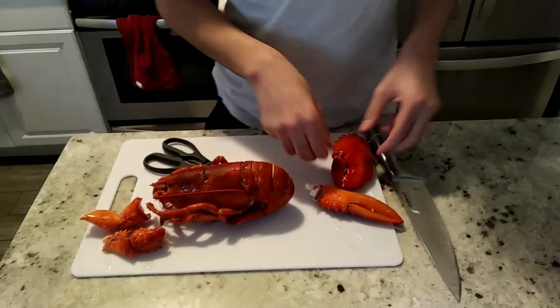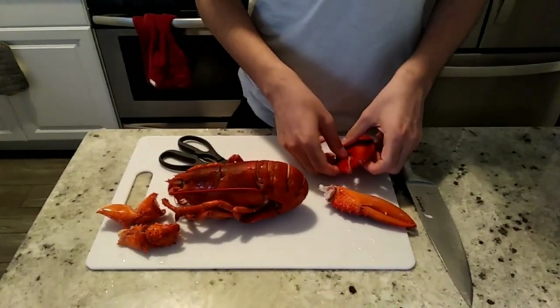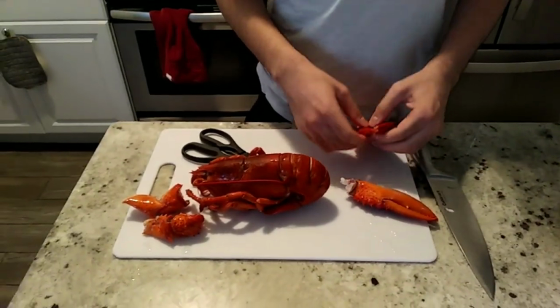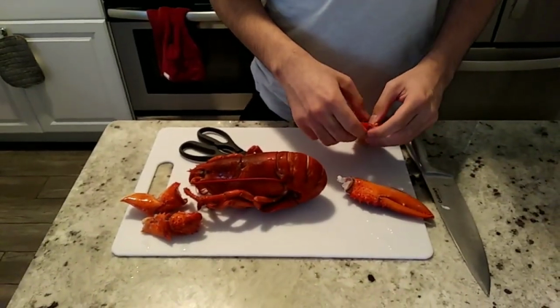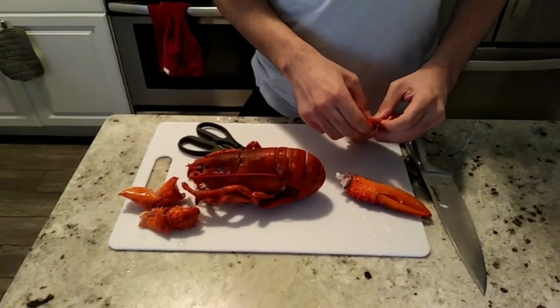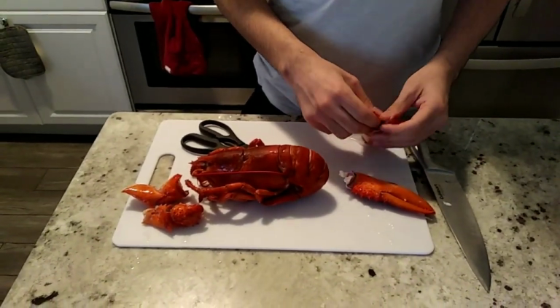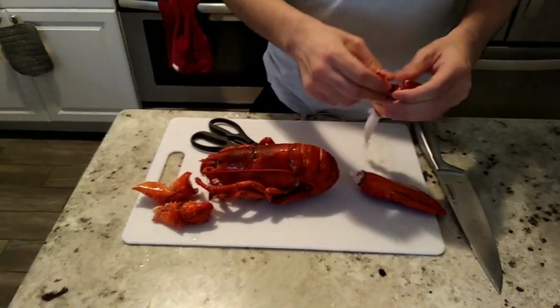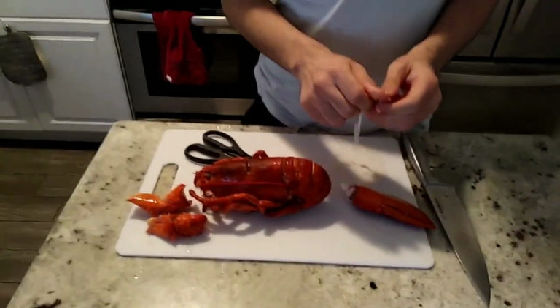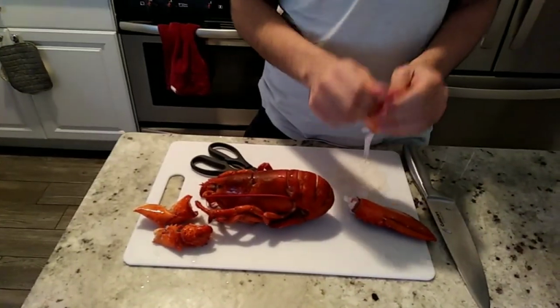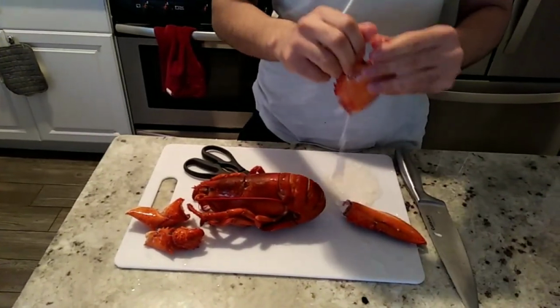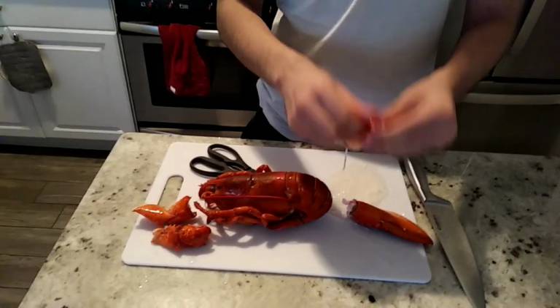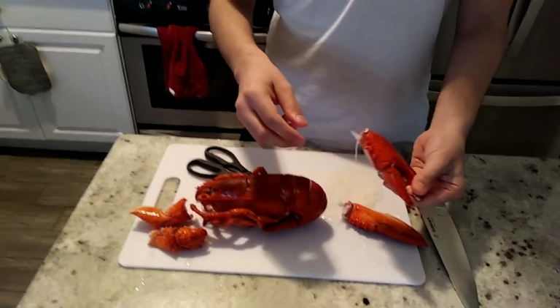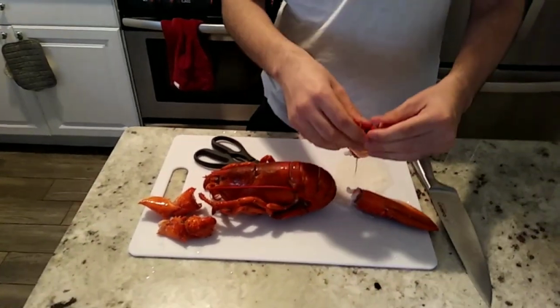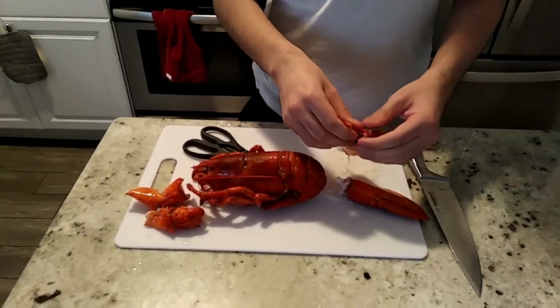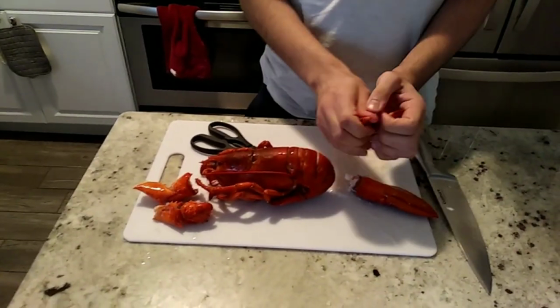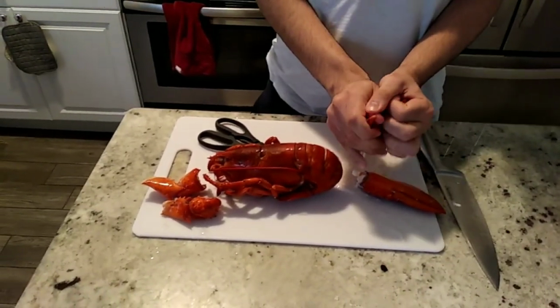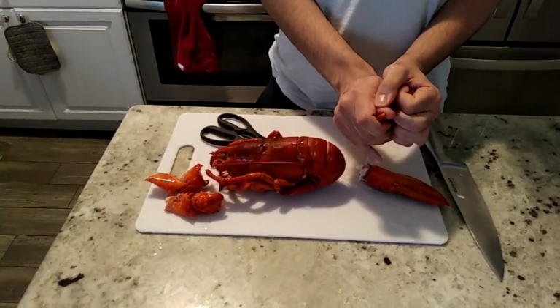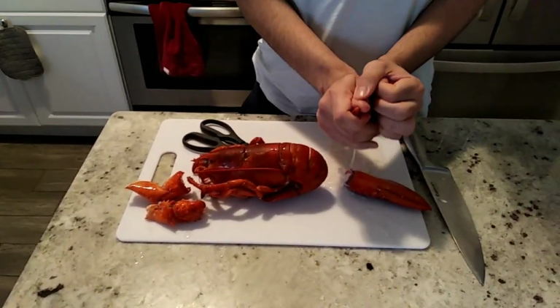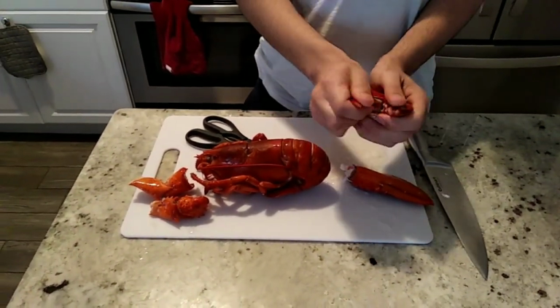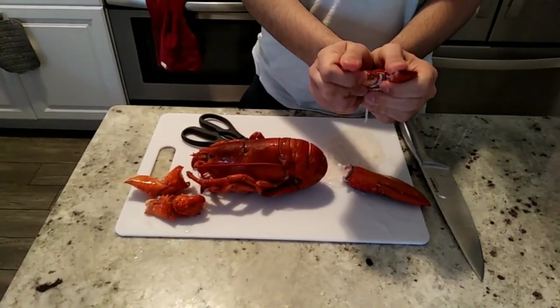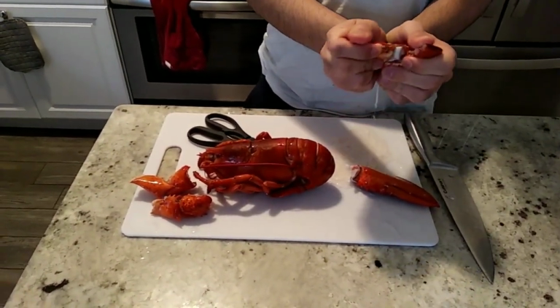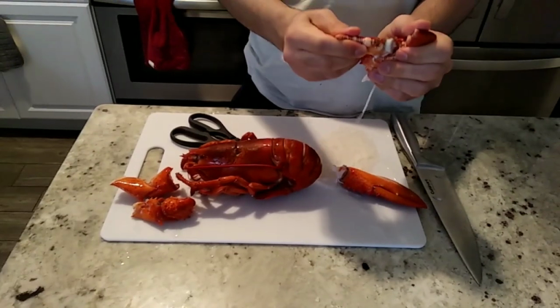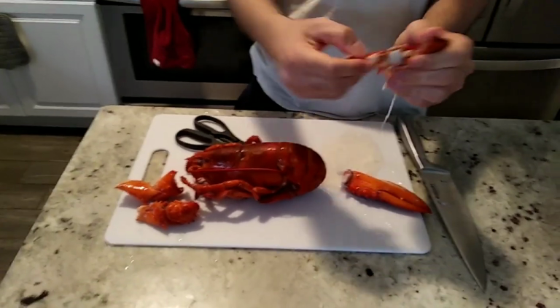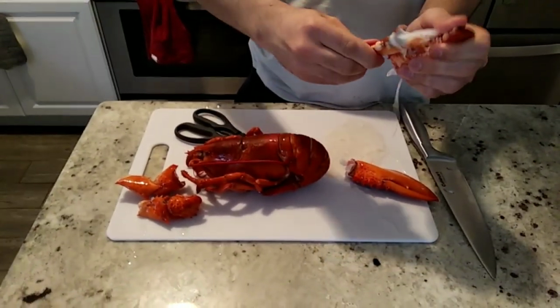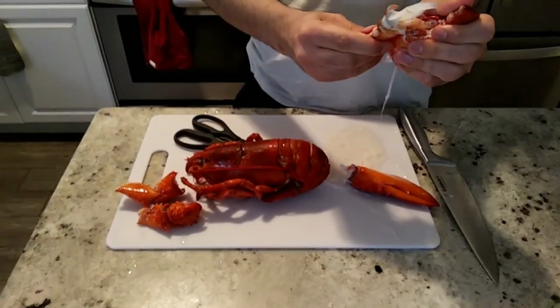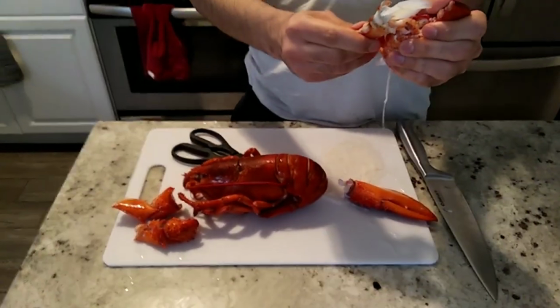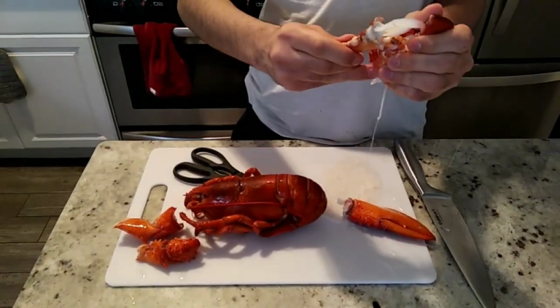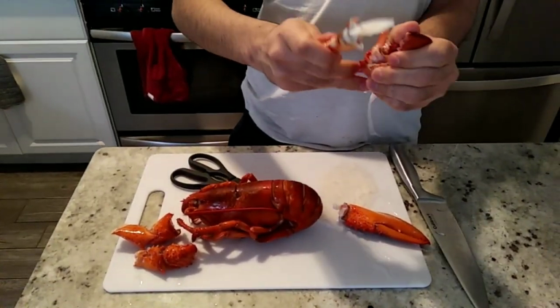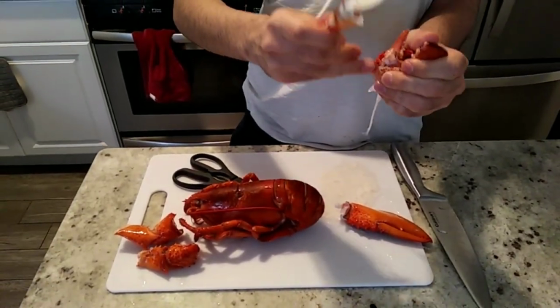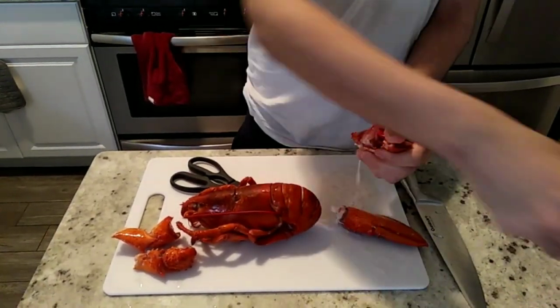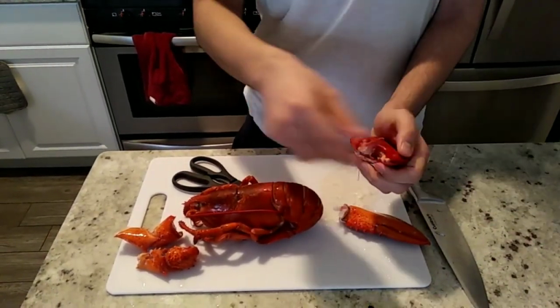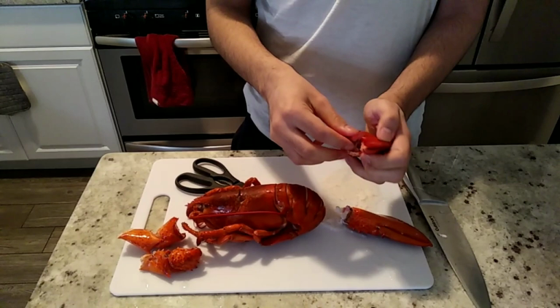Then we take the main part of it. We're gonna stretch it out — some liquid will come out a bit, so basically clean it. Stretch it out and carefully take it out. This part we don't have to use because it's a bone.